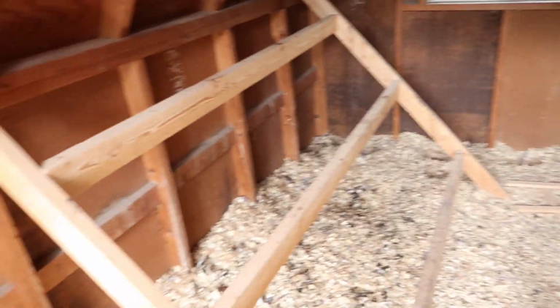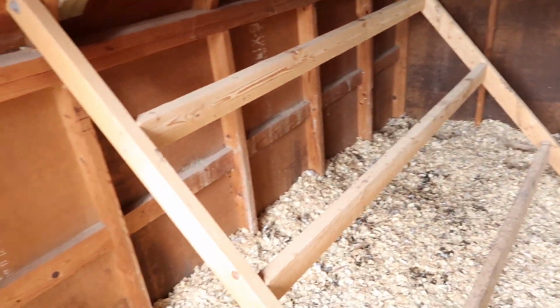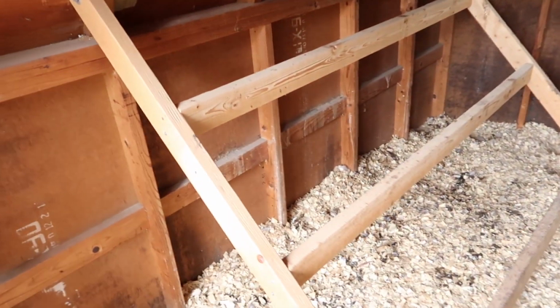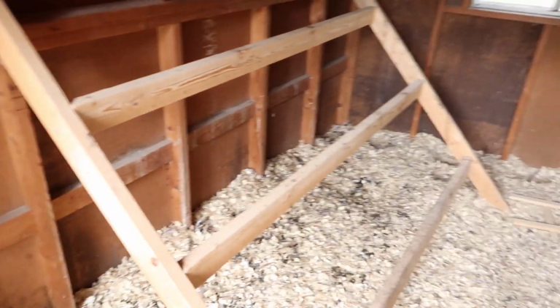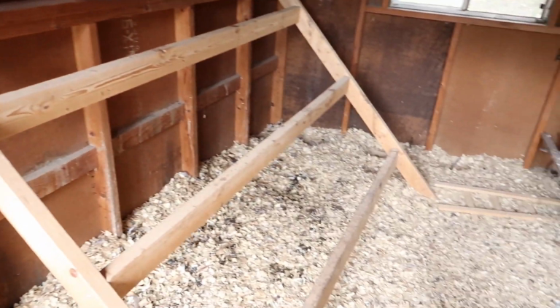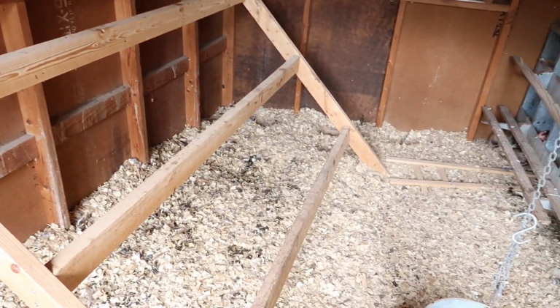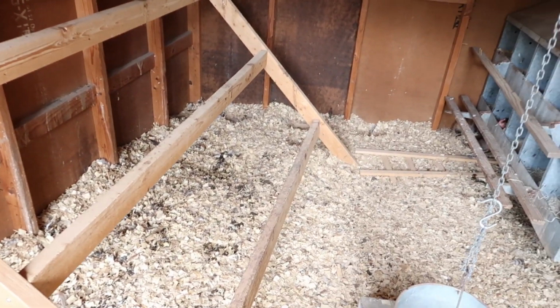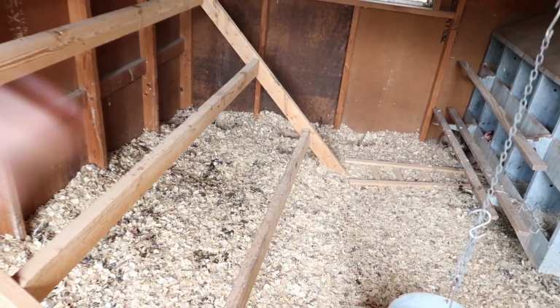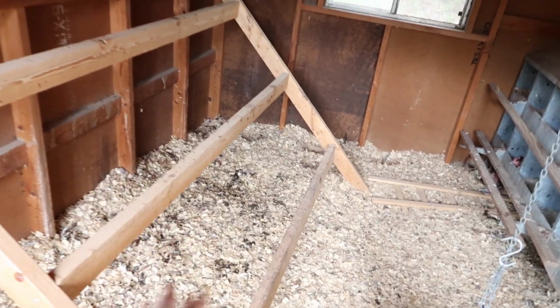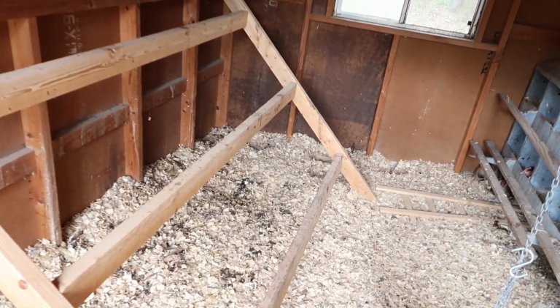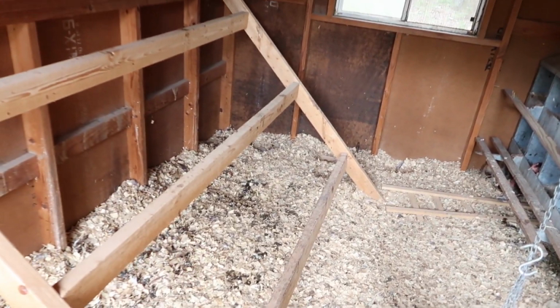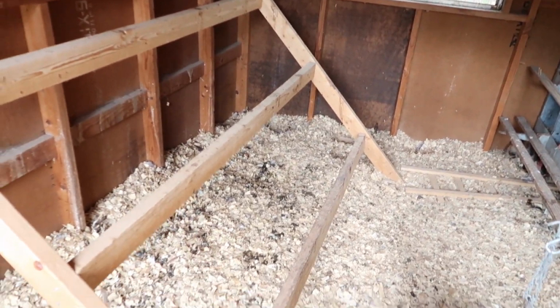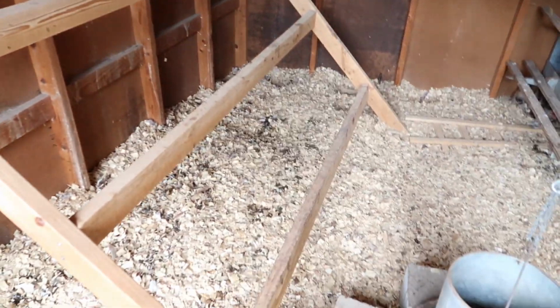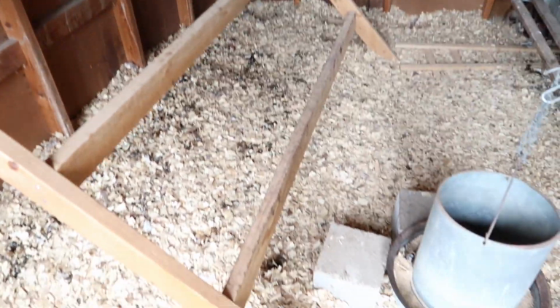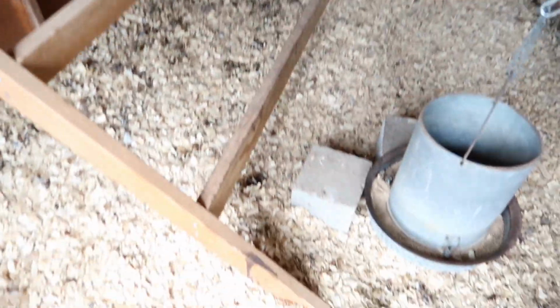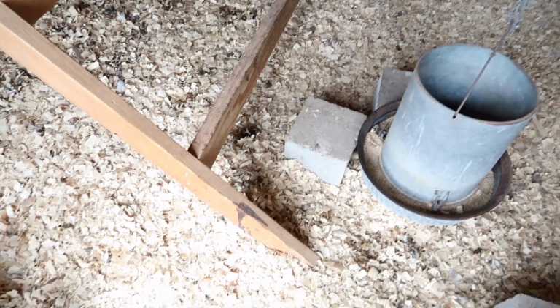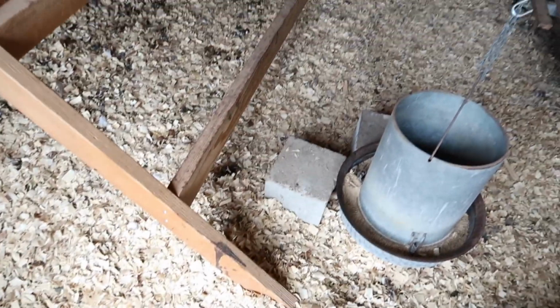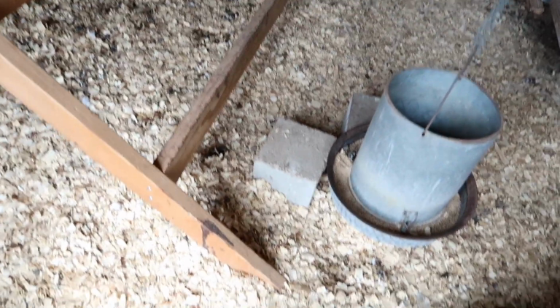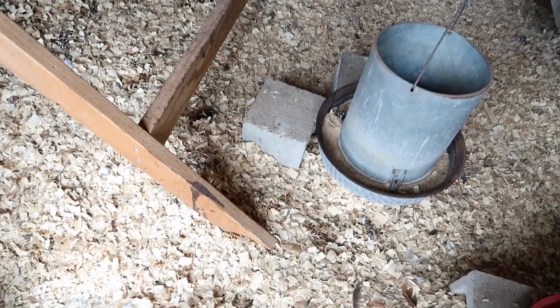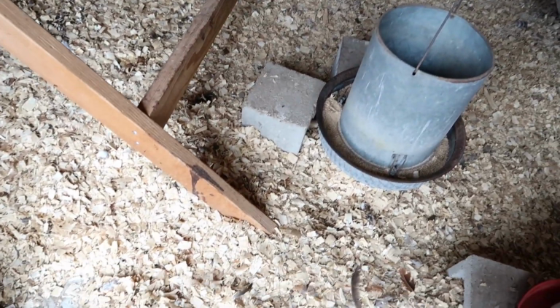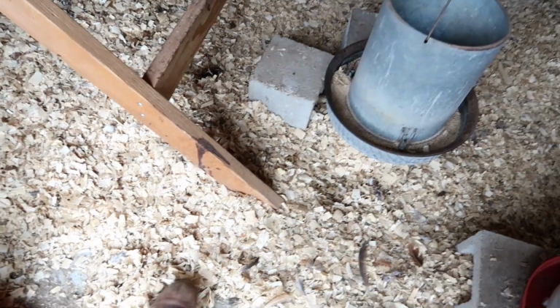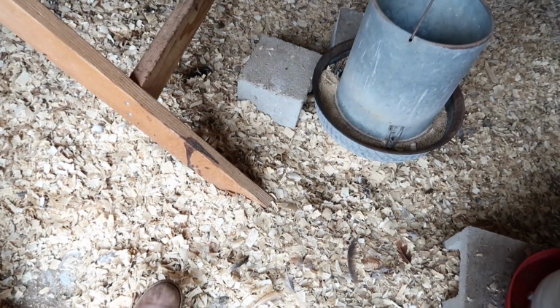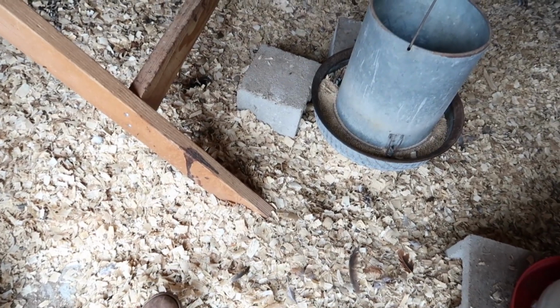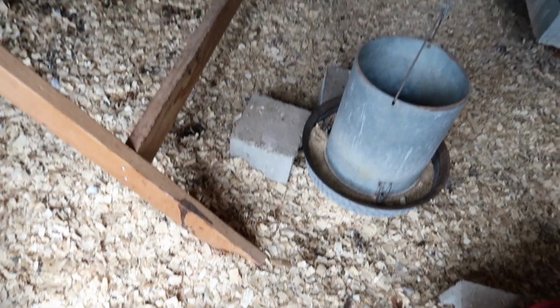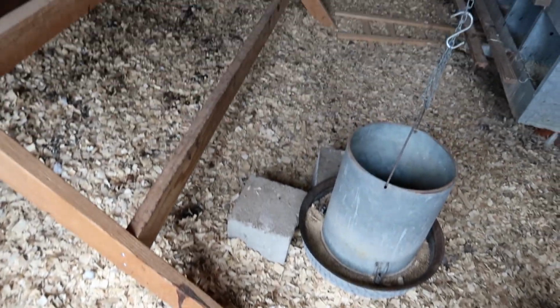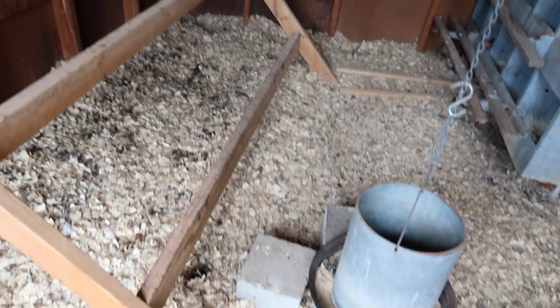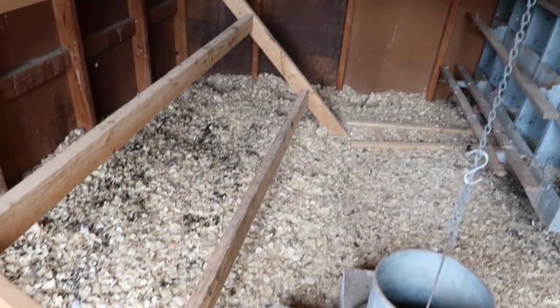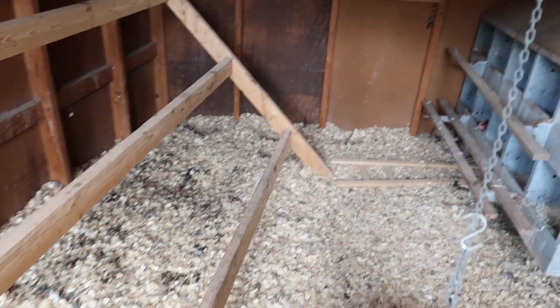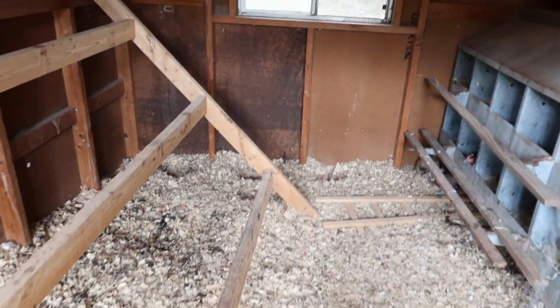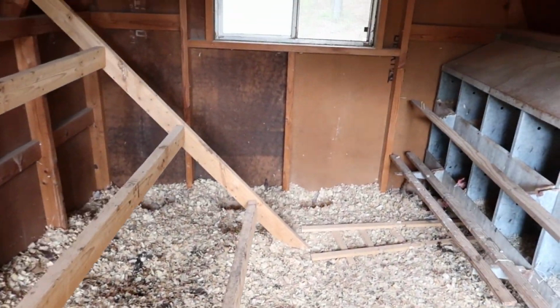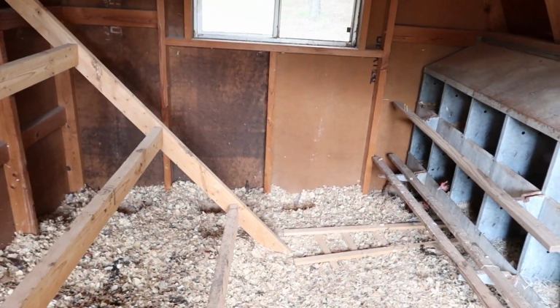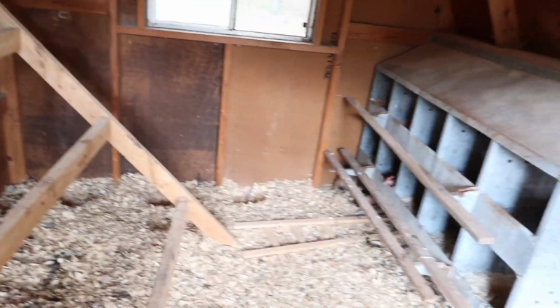We do the deep bedding method — we probably need to add some litter. We just use flake pine shavings, which you can pick up at Orscheln's, Tractor Supply, or your local co-op.